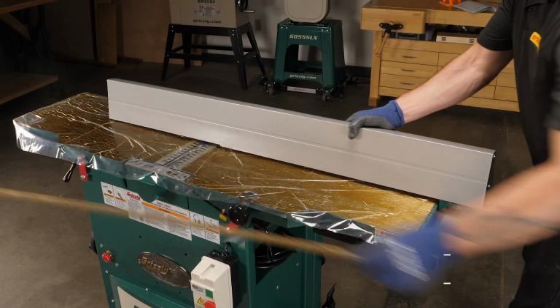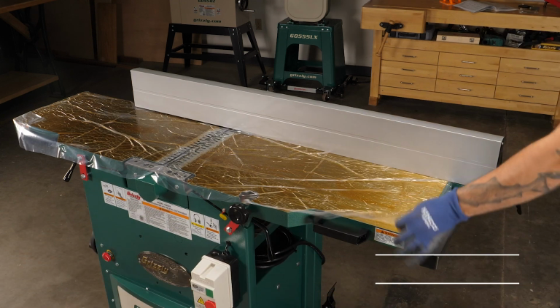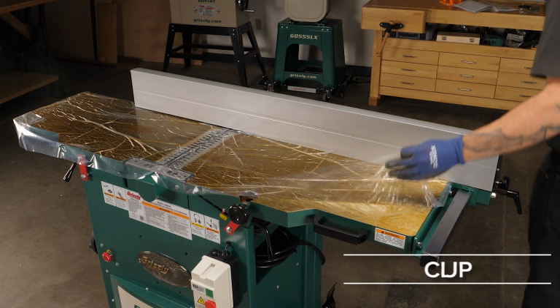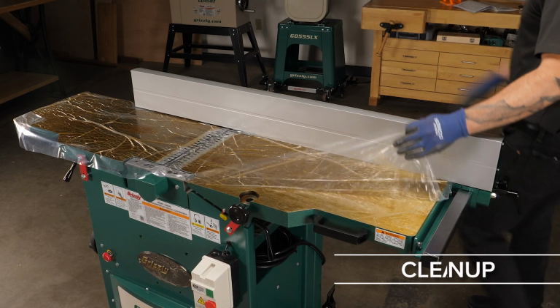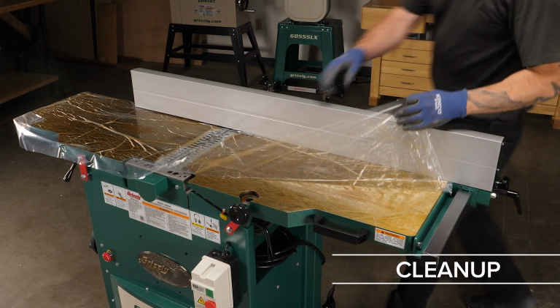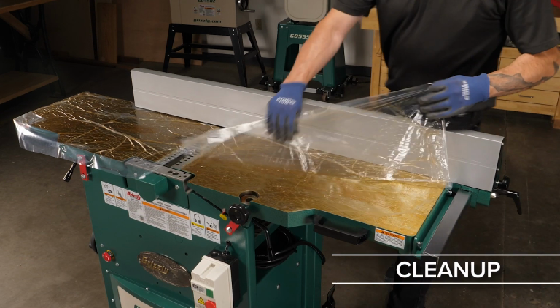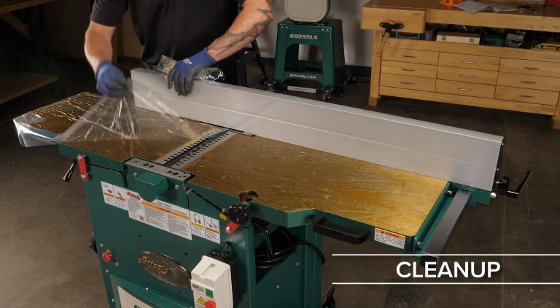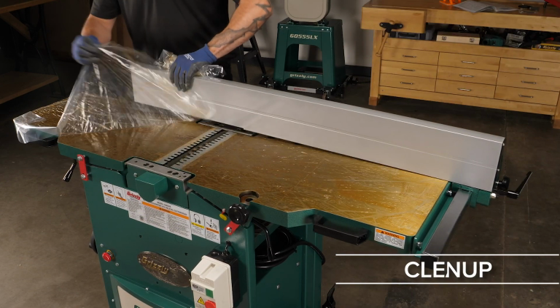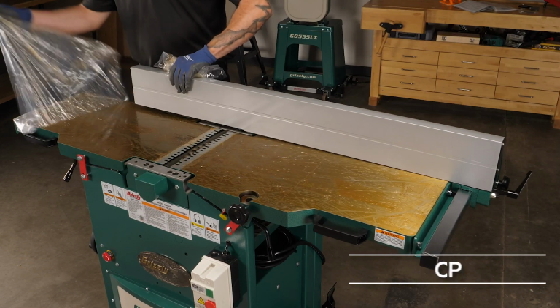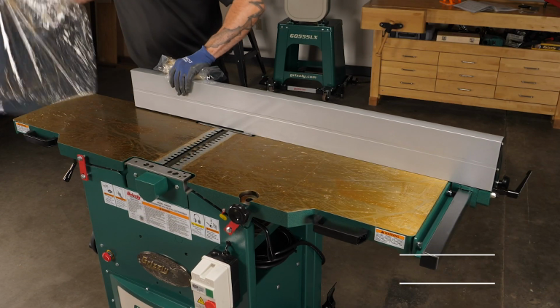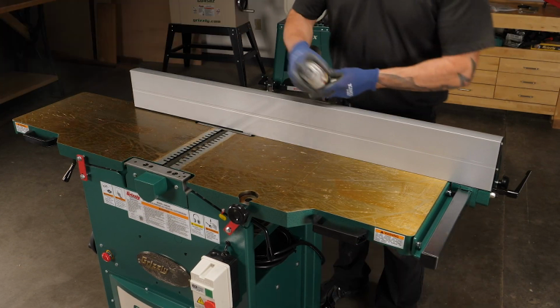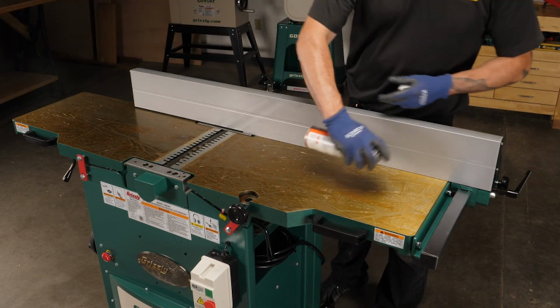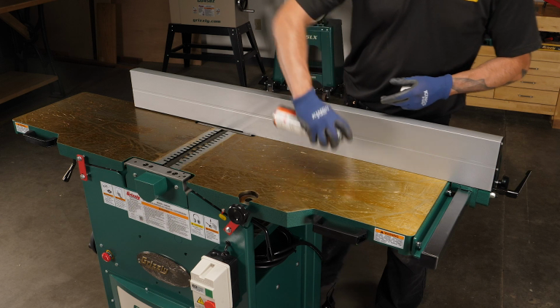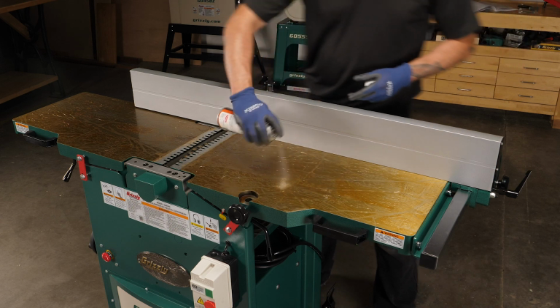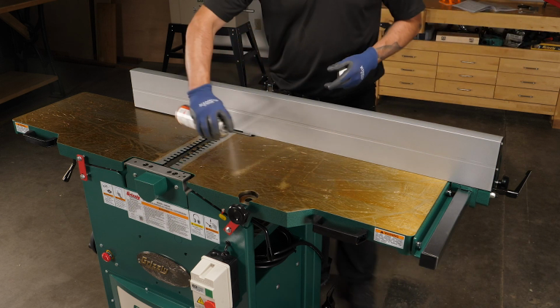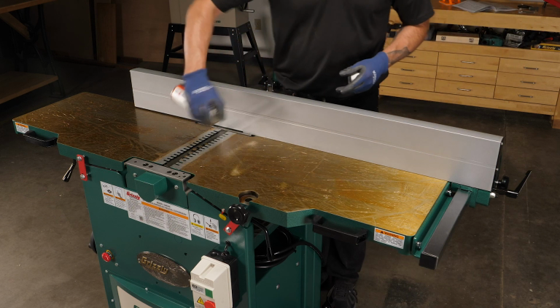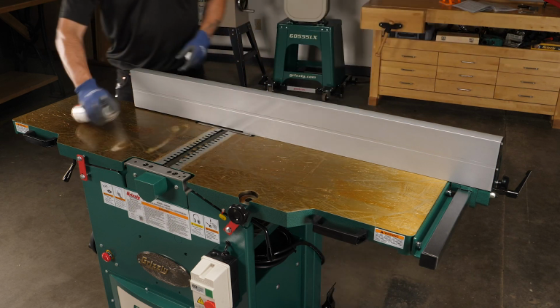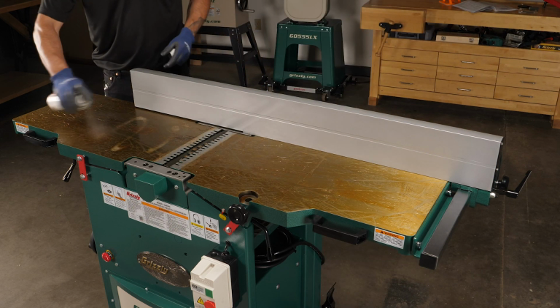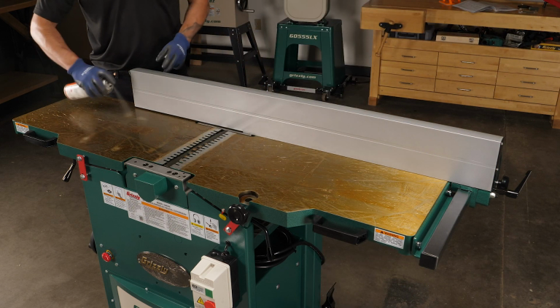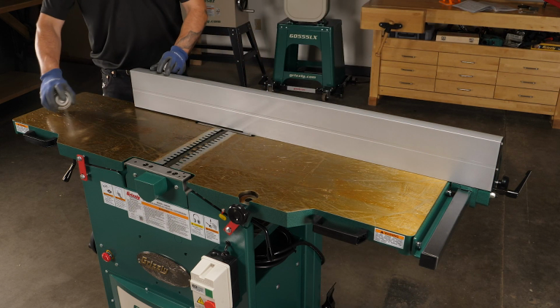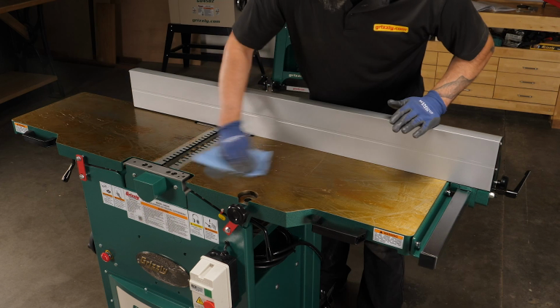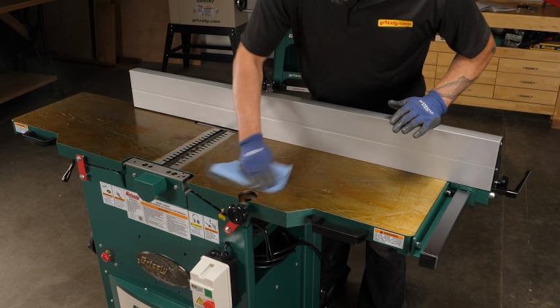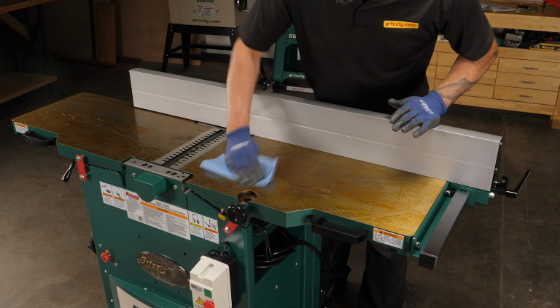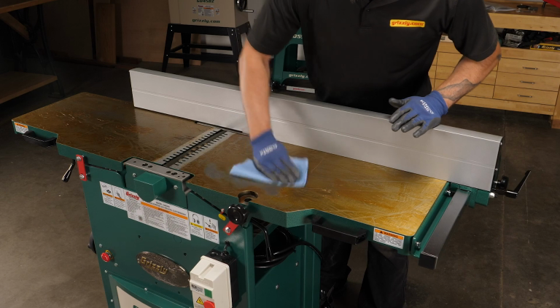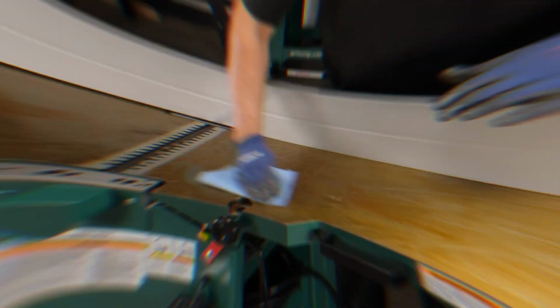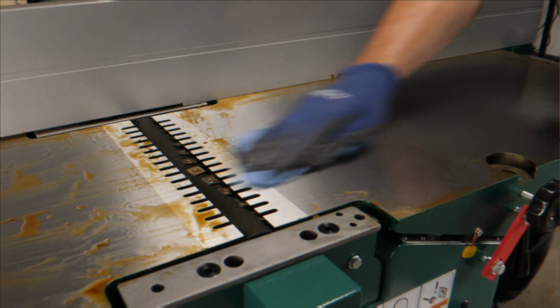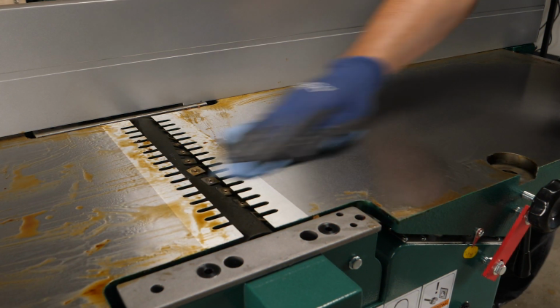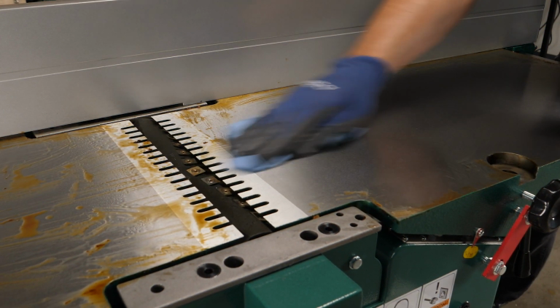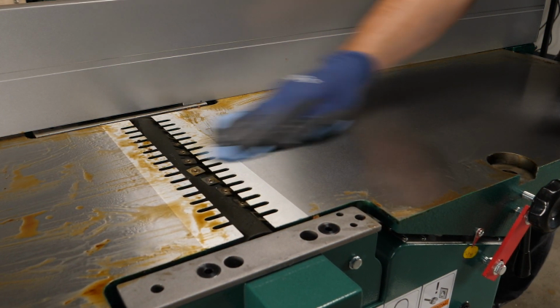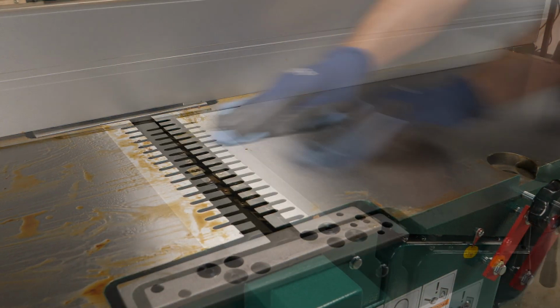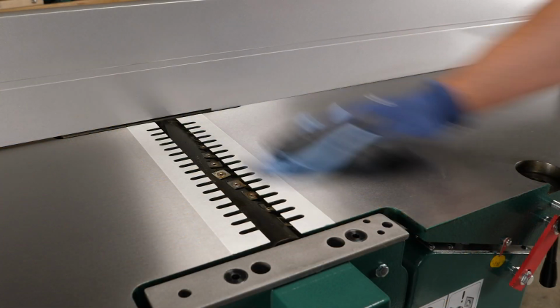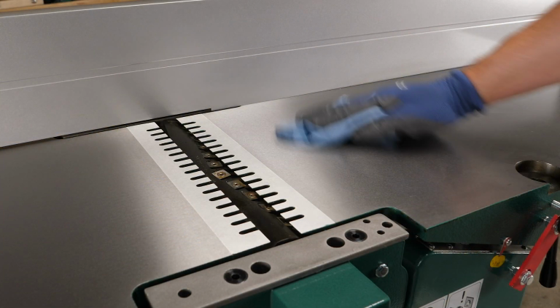Now it's time for cleanup. The unpainted surfaces are coated with a heavy-duty rust preventative for shipping and storage, and this can take some time to remove. Be careful to avoid over-spraying degreaser onto the painted parts, as this may damage the painted surfaces.